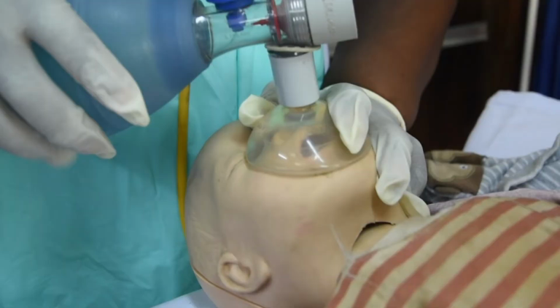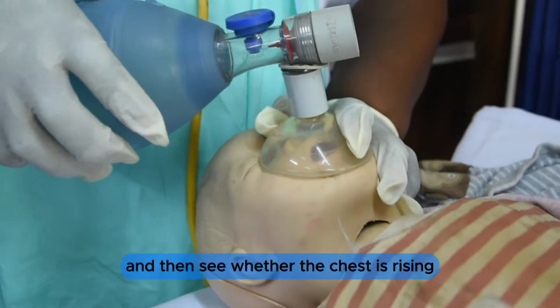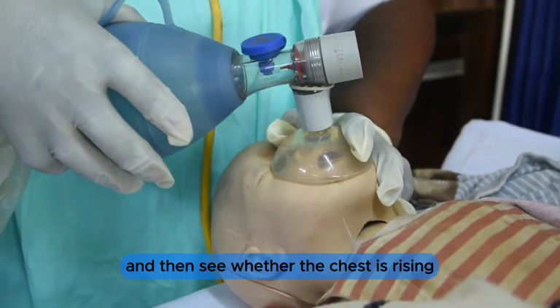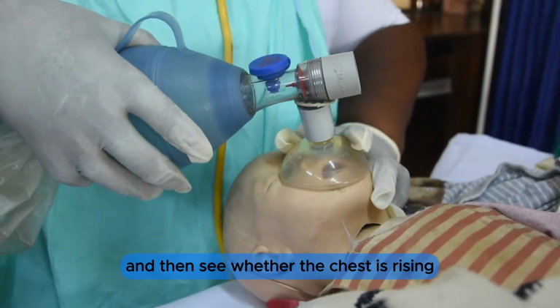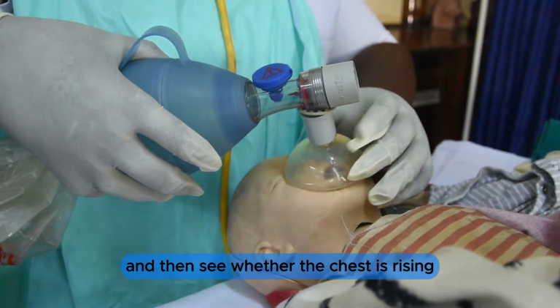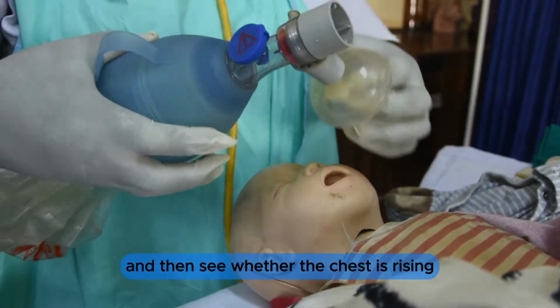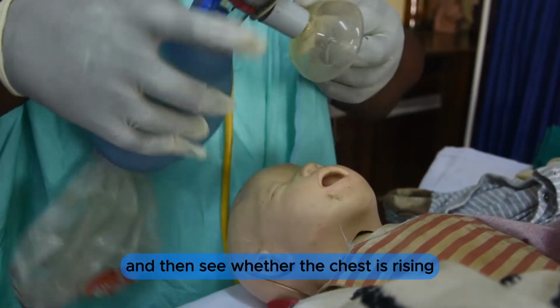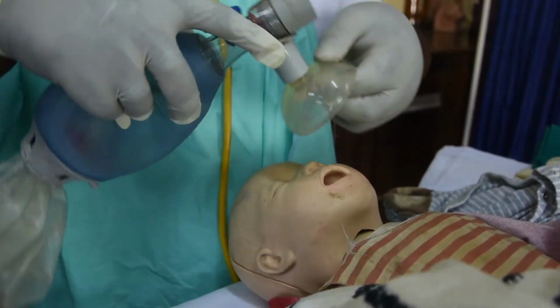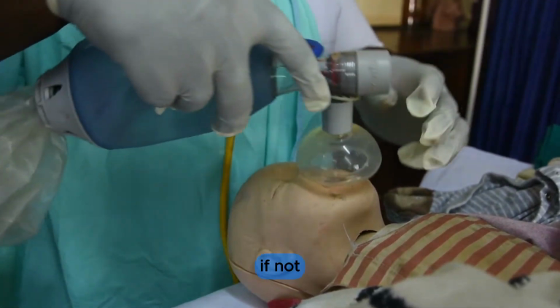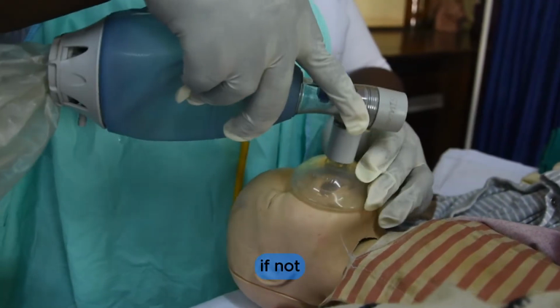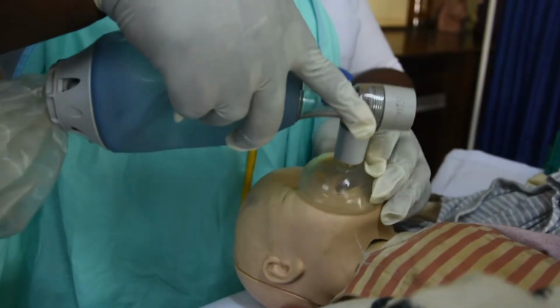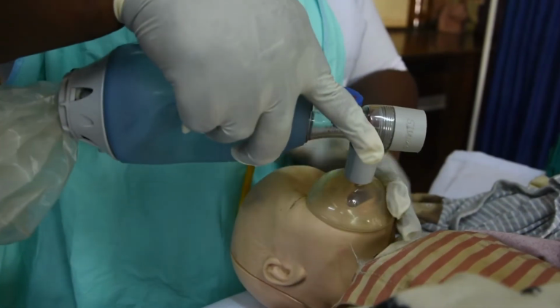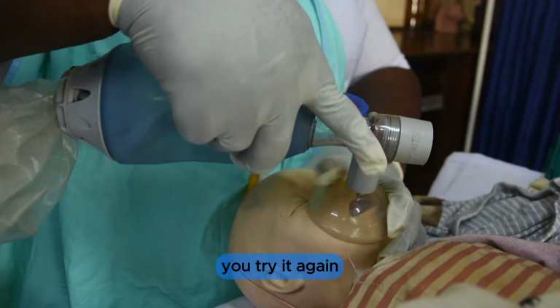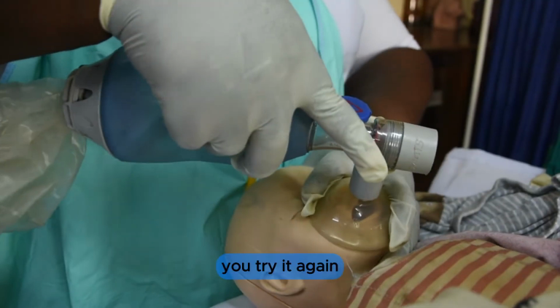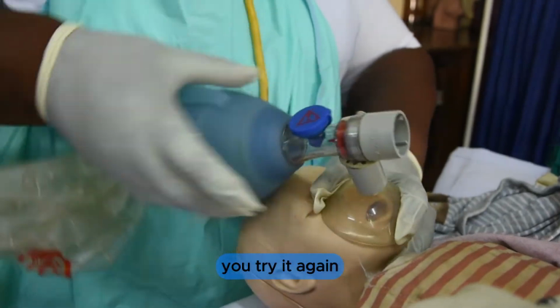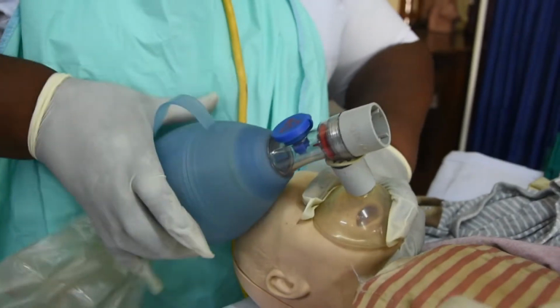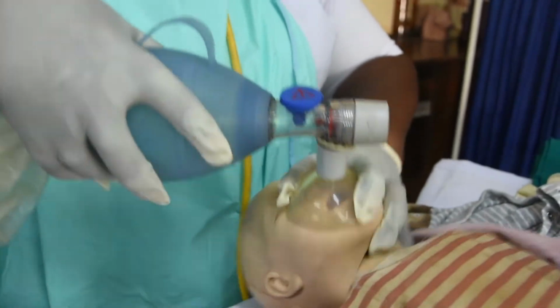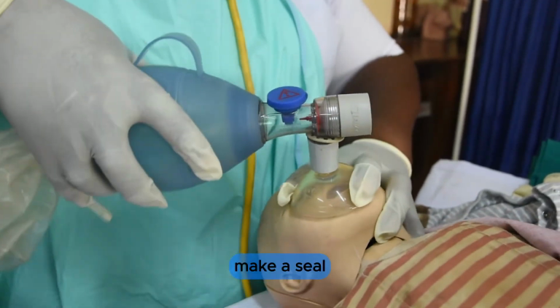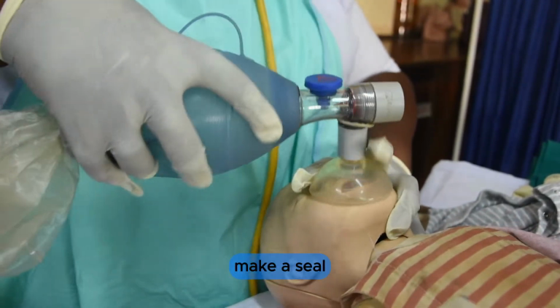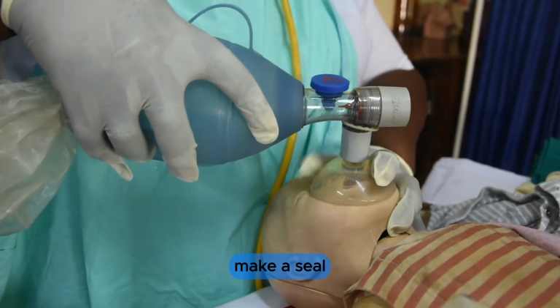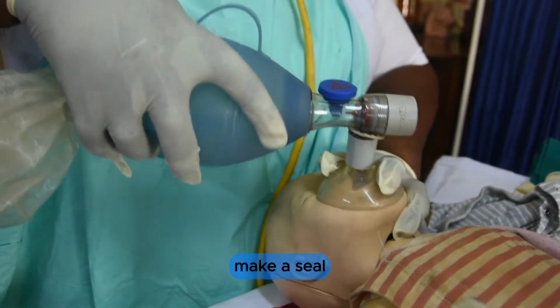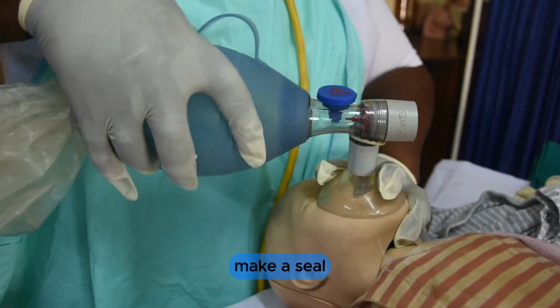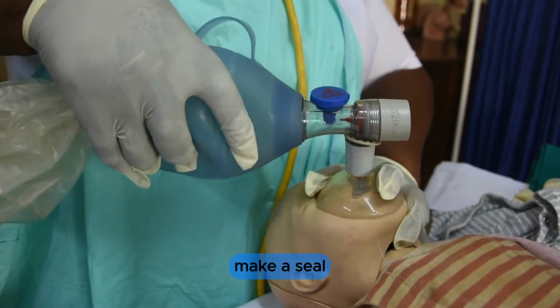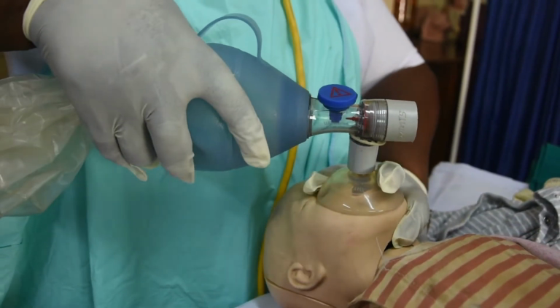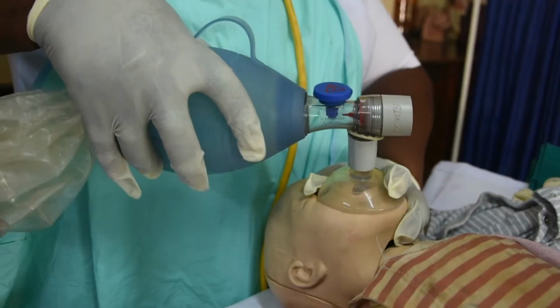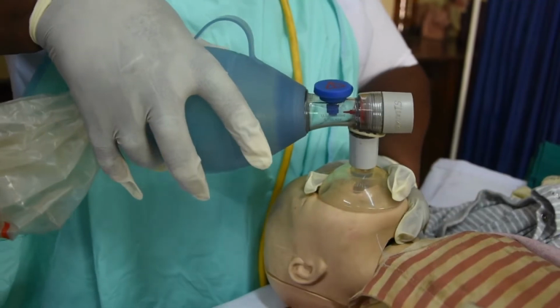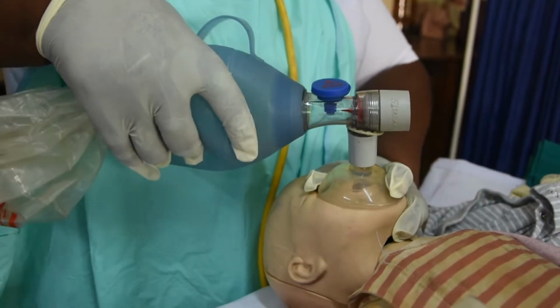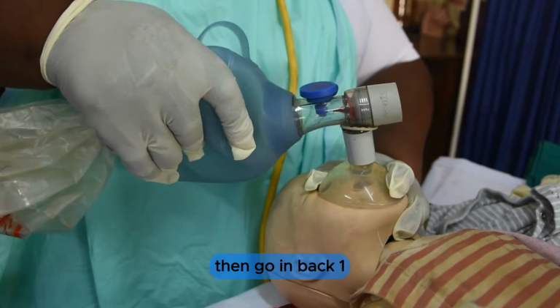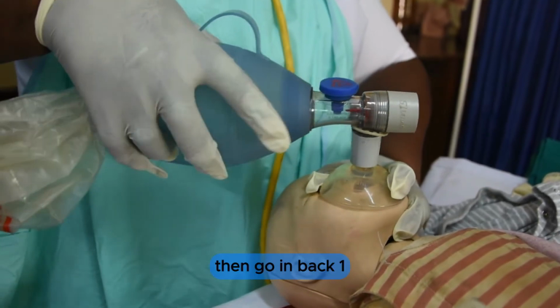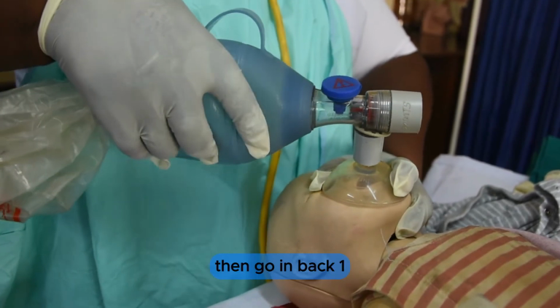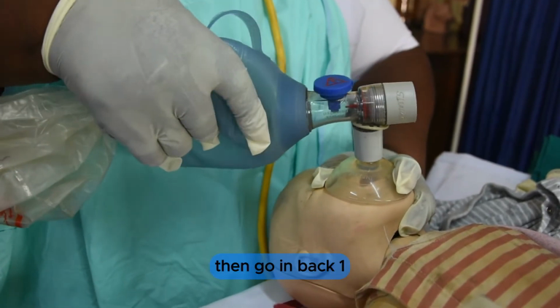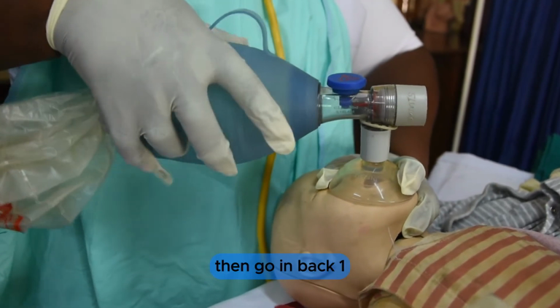I make one bagging breath and then observe whether the chest is rising. If not, try again — make a seal, then bag for a count of ten breaths.